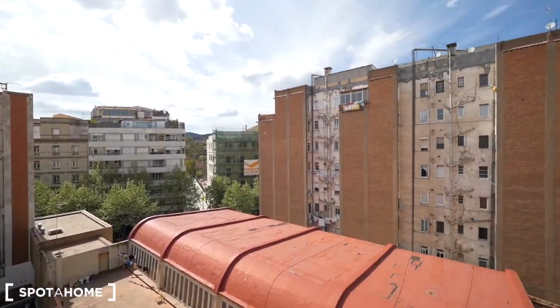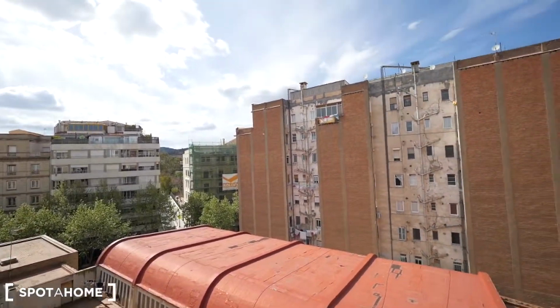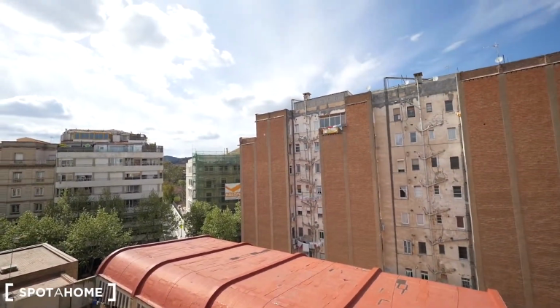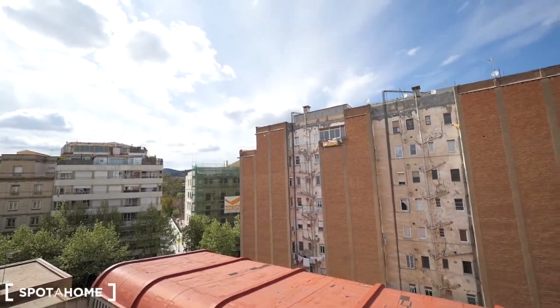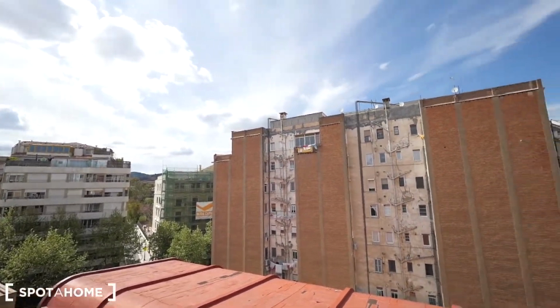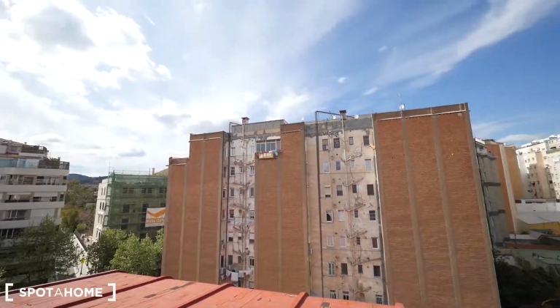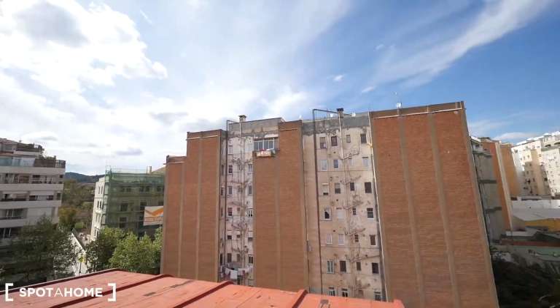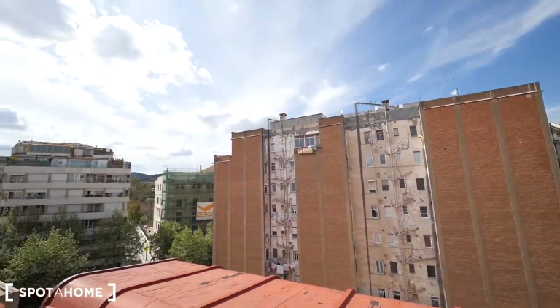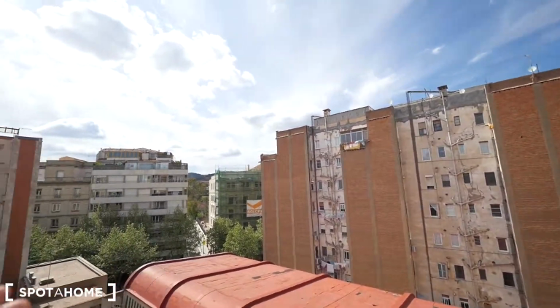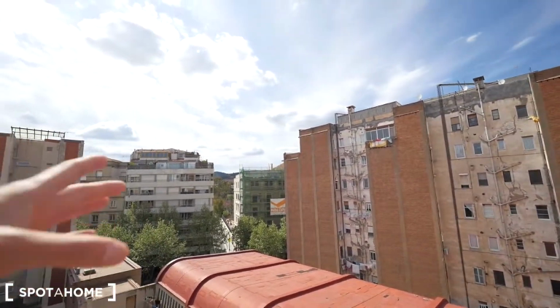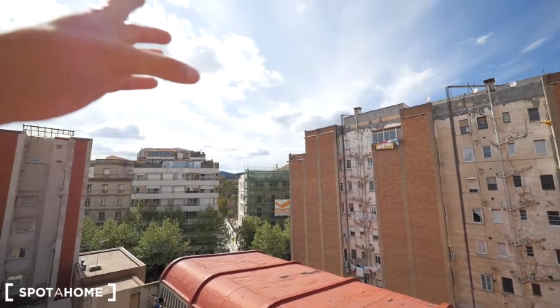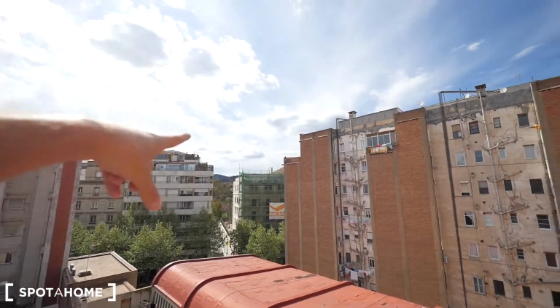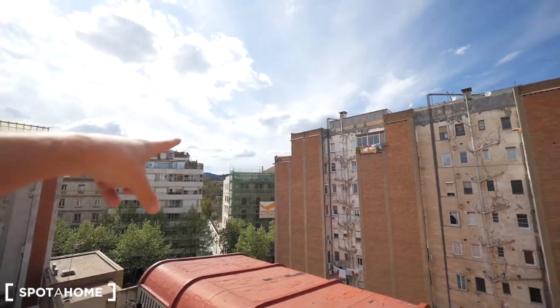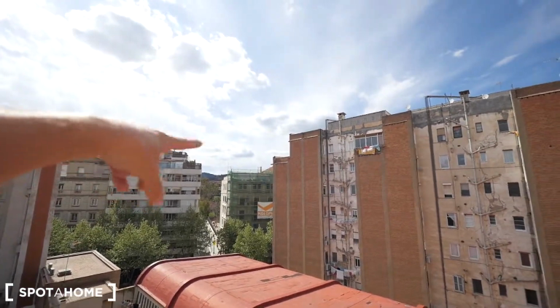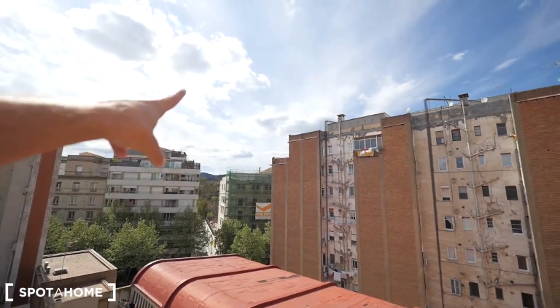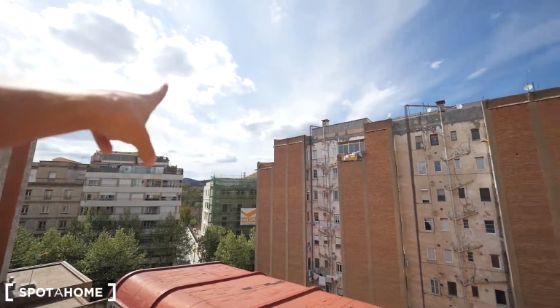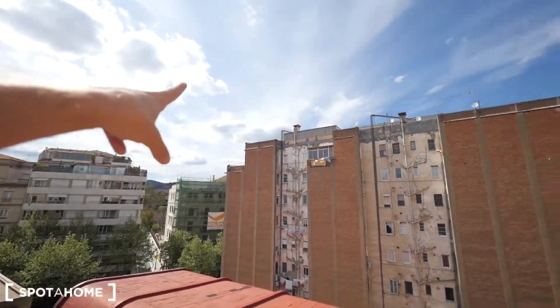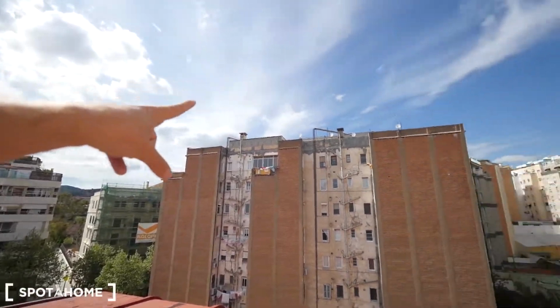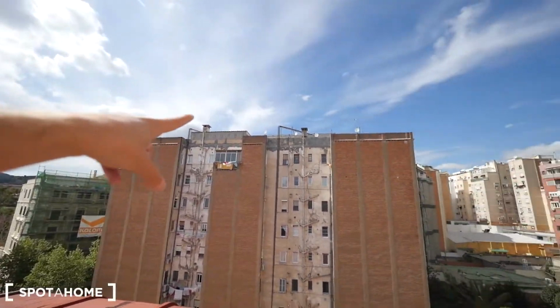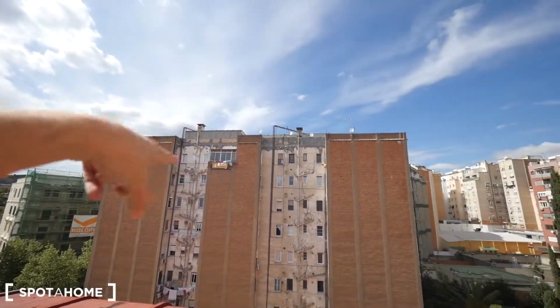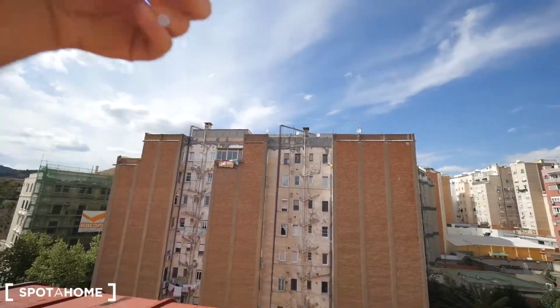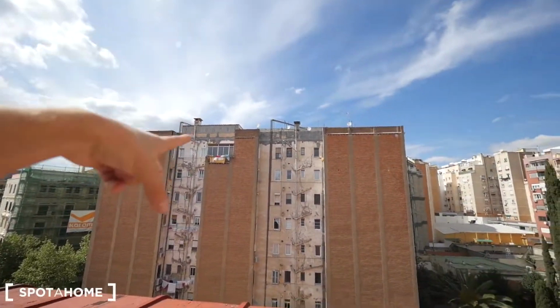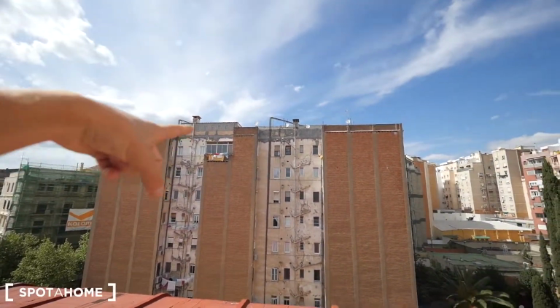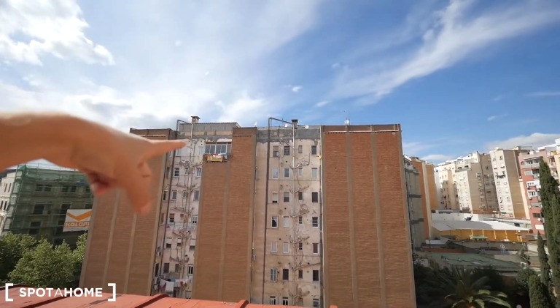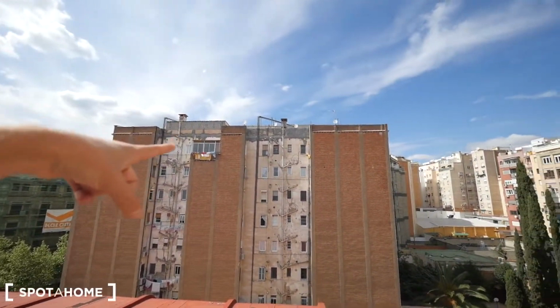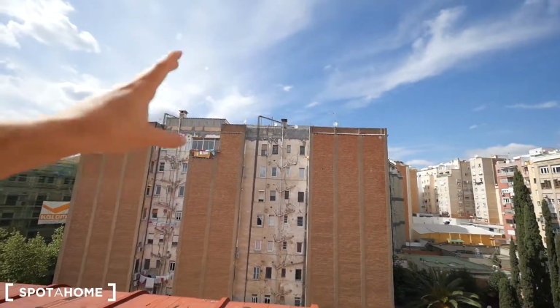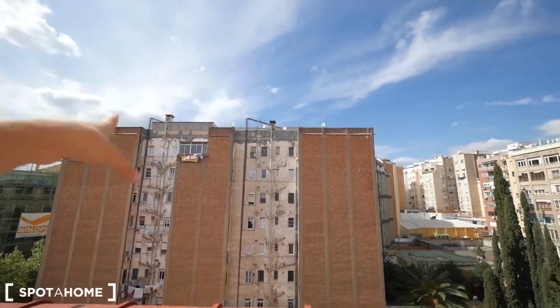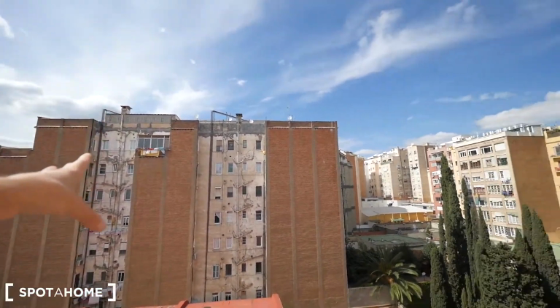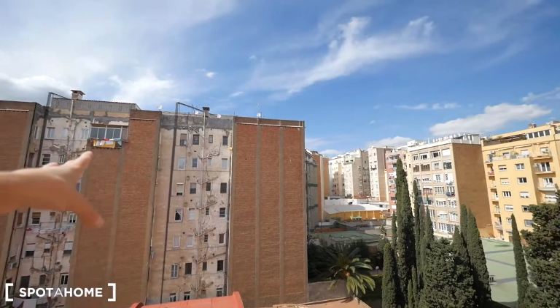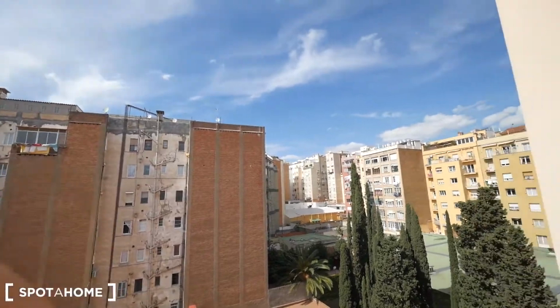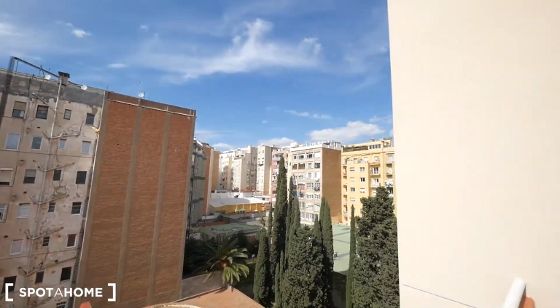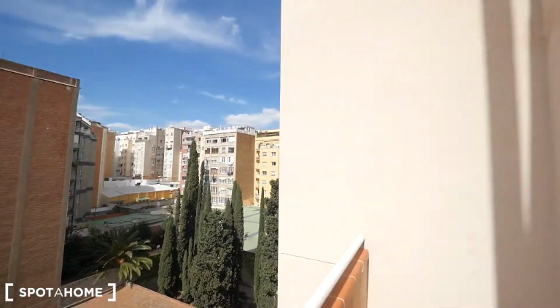We are looking to the north of Barcelona — over there, that's Tibidabo's mountain just behind this building, so we are looking to the north.